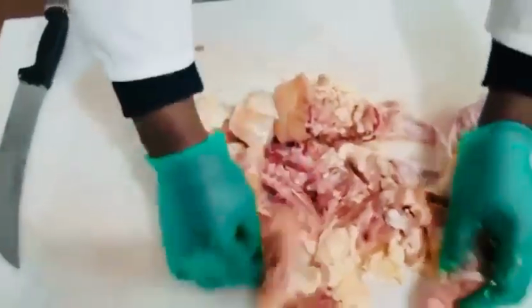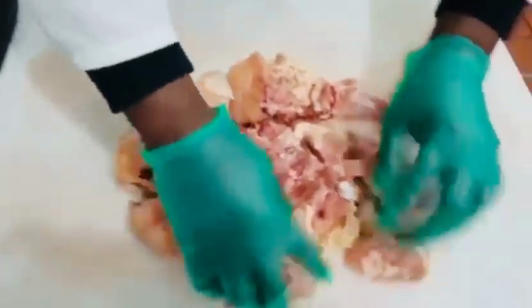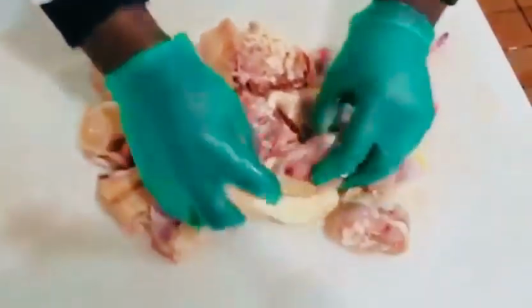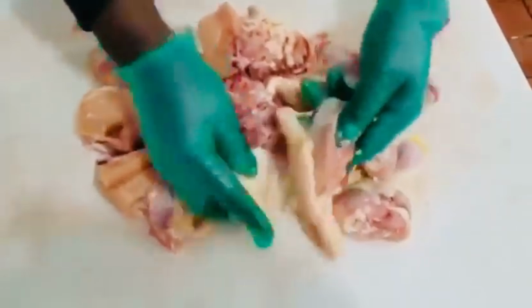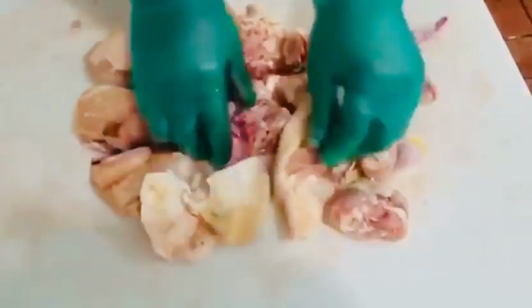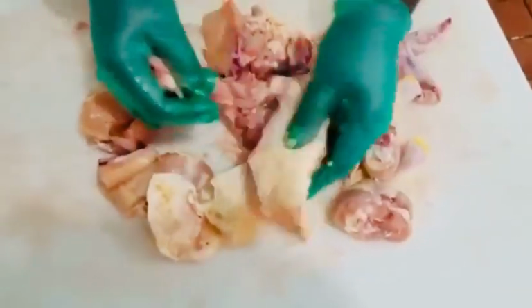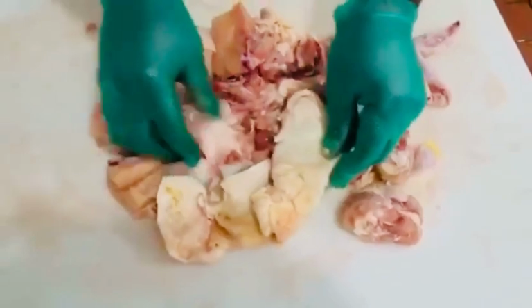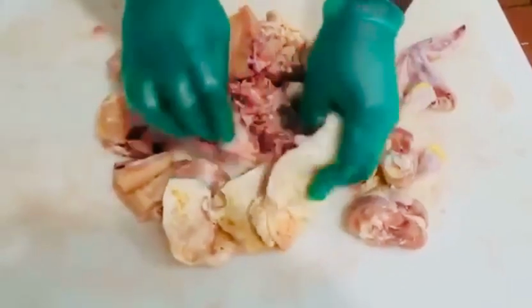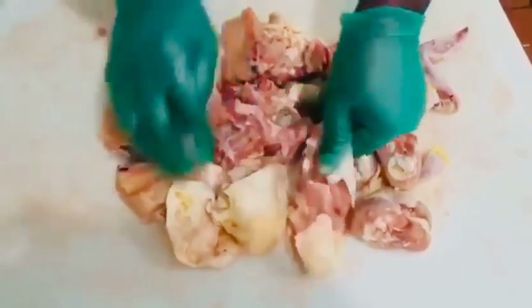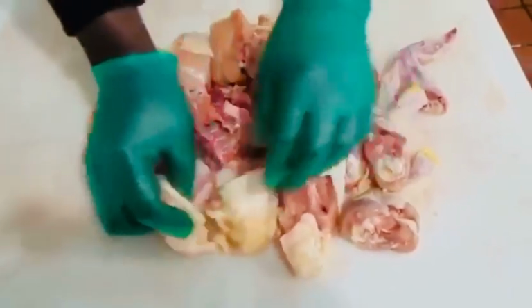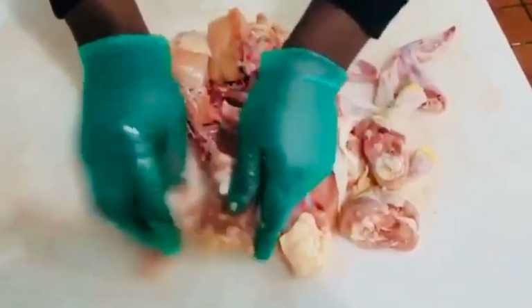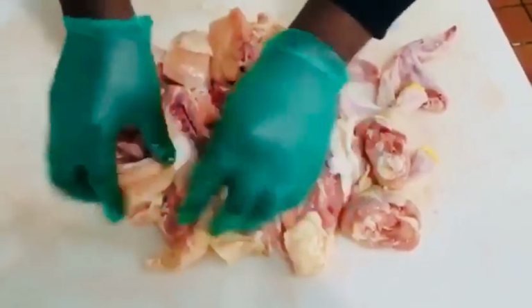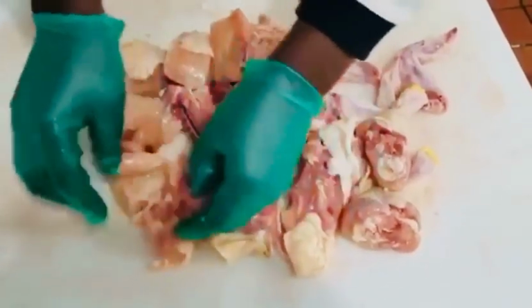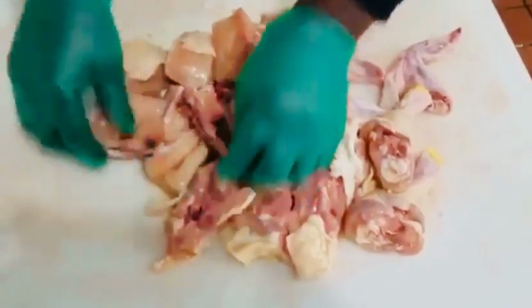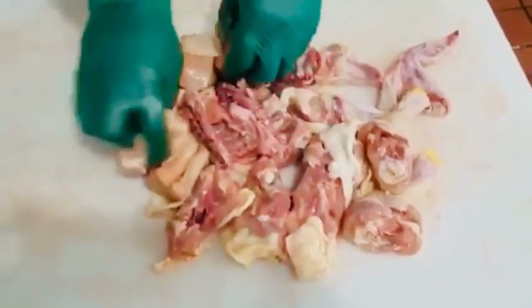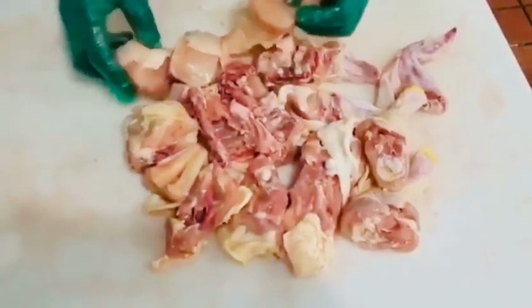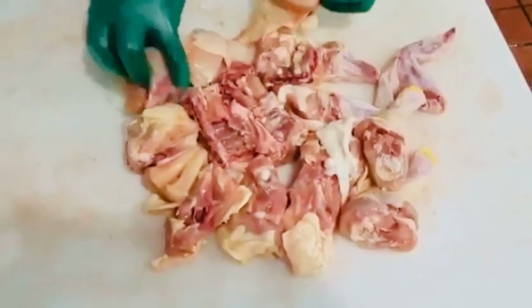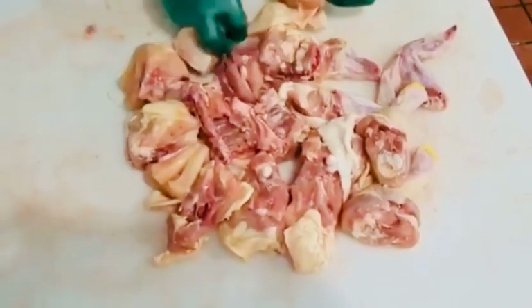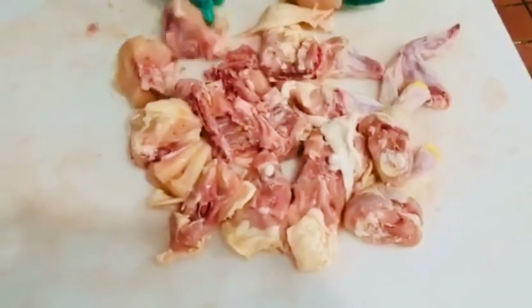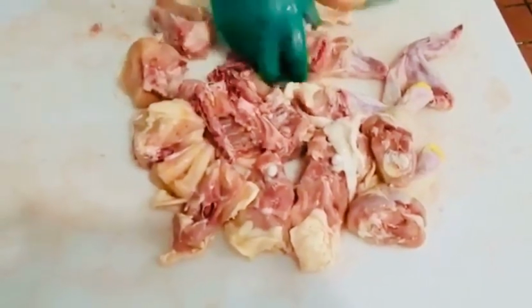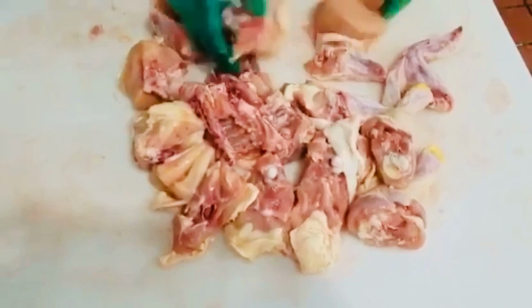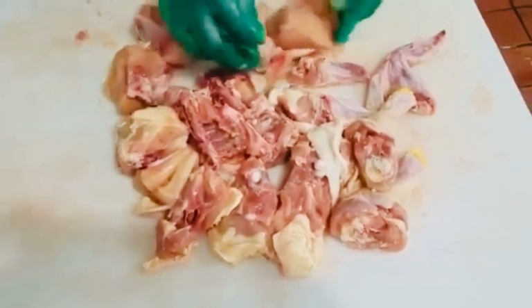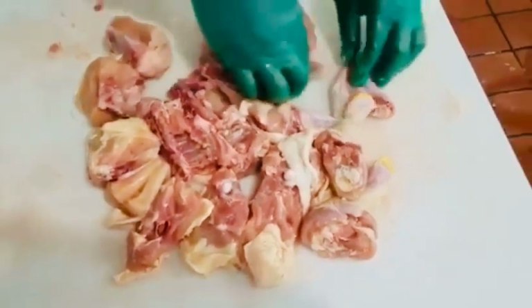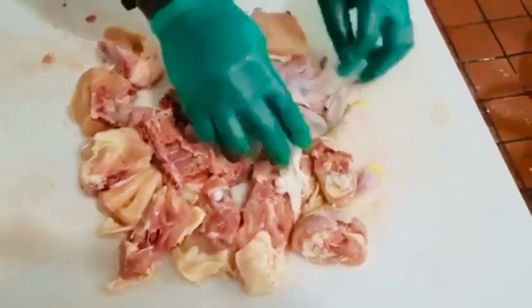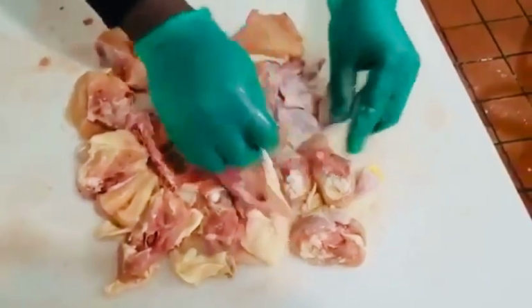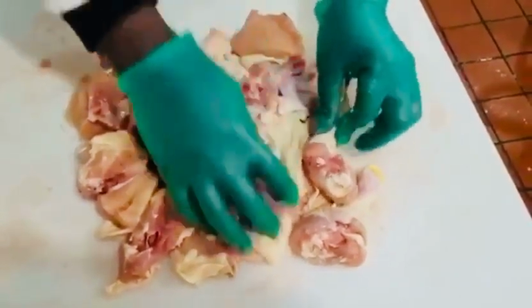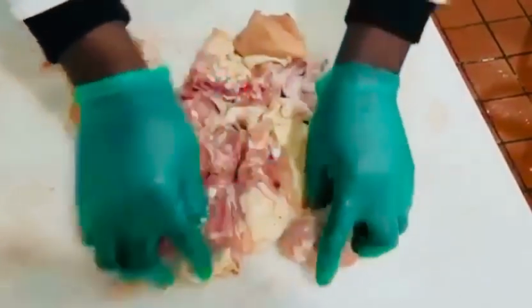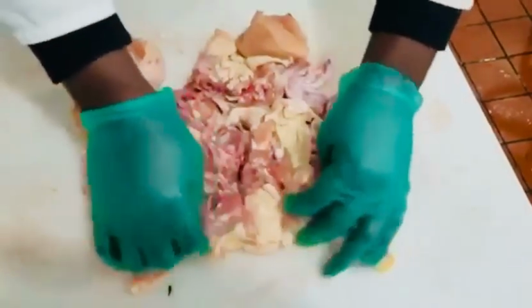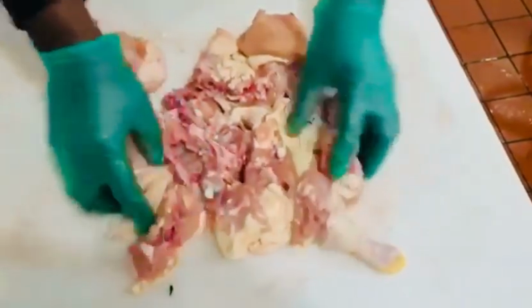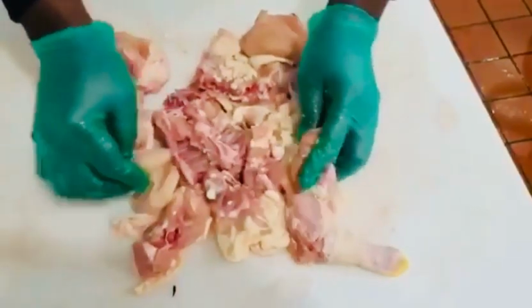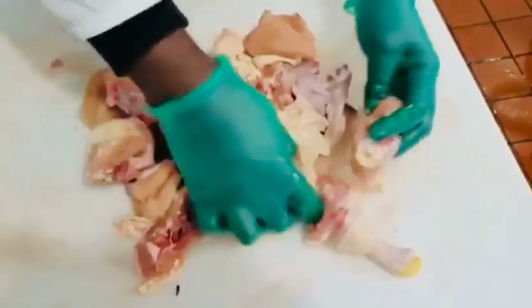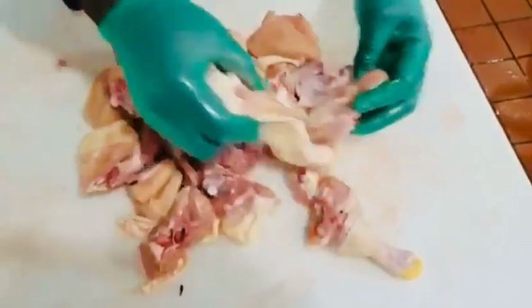I'm going to have a video up on how to season it and how to cook it shortly. It was a subscriber that asked me to show how to cut up a chicken for brown stew.